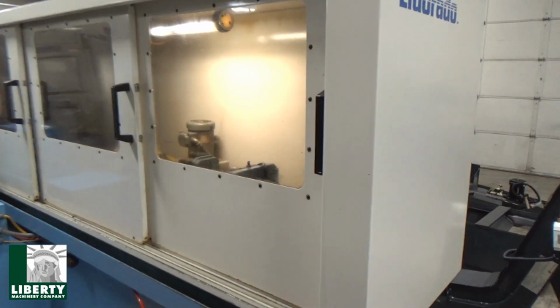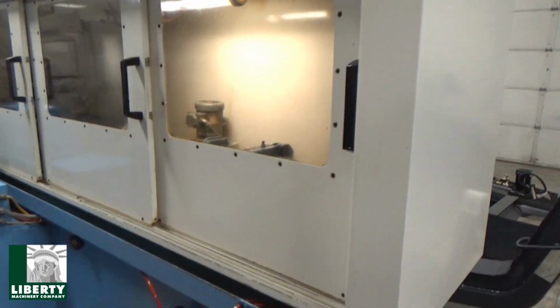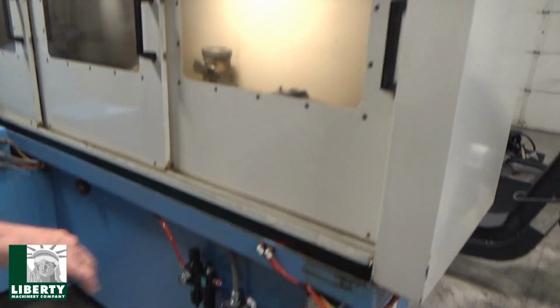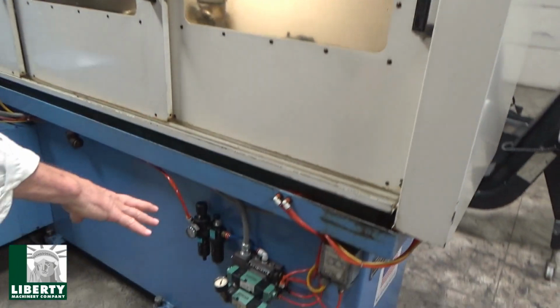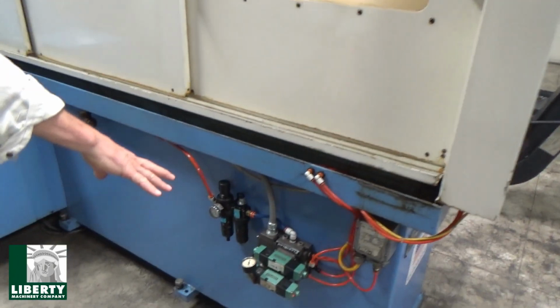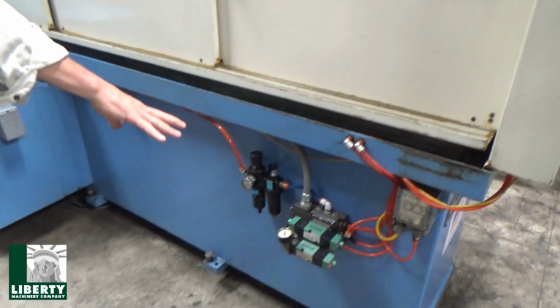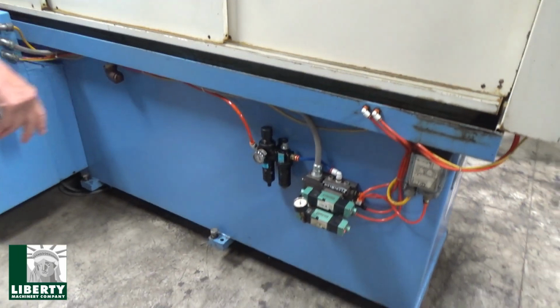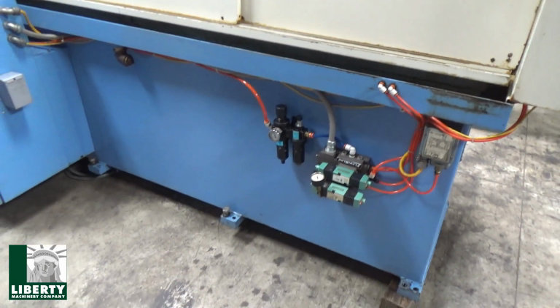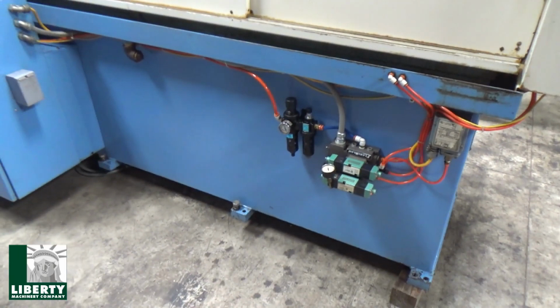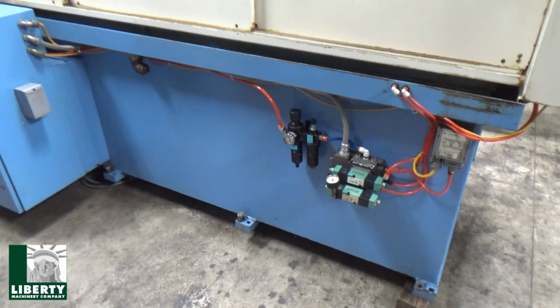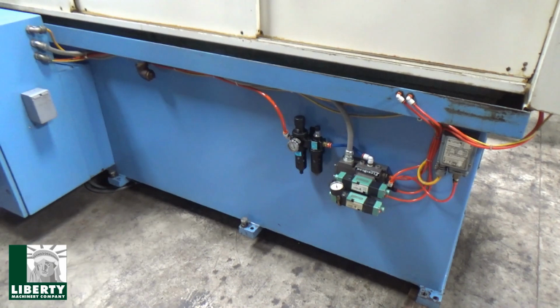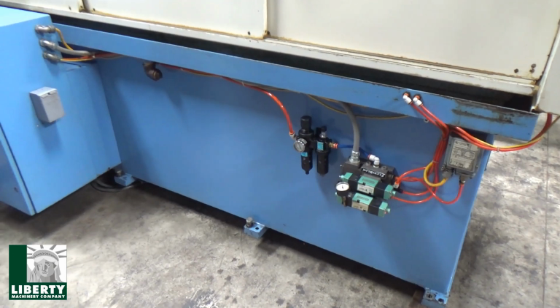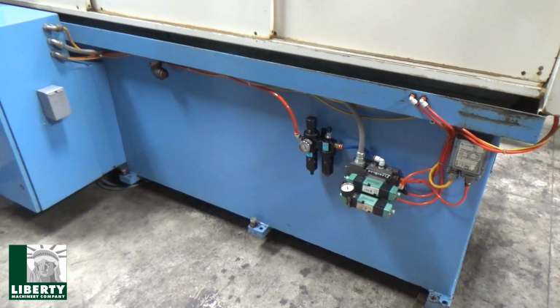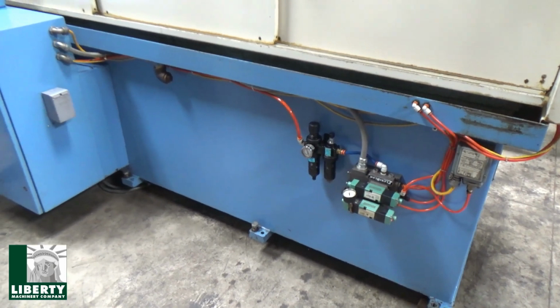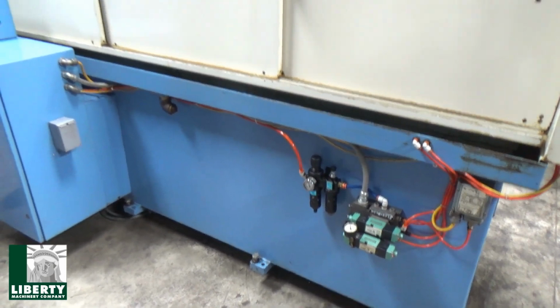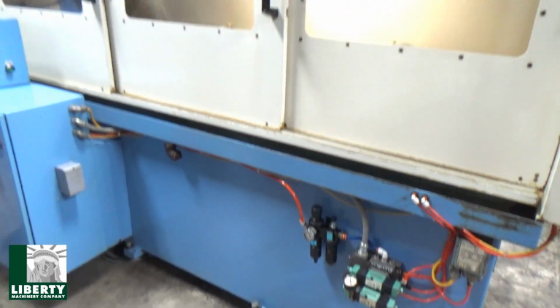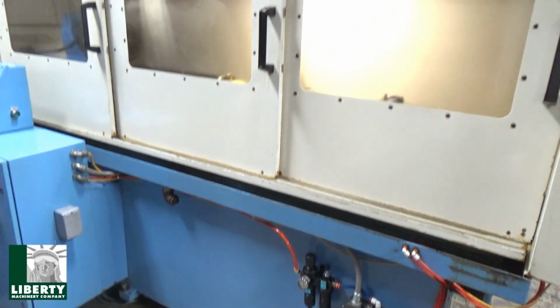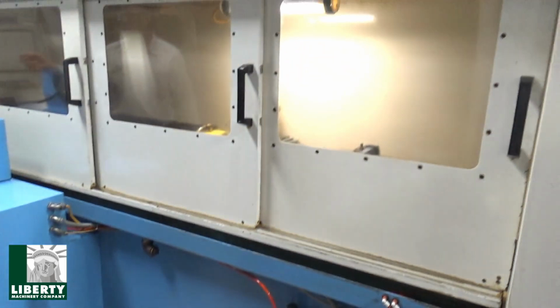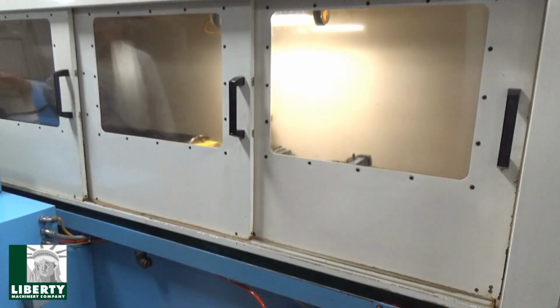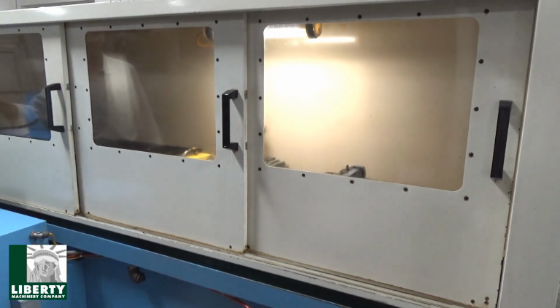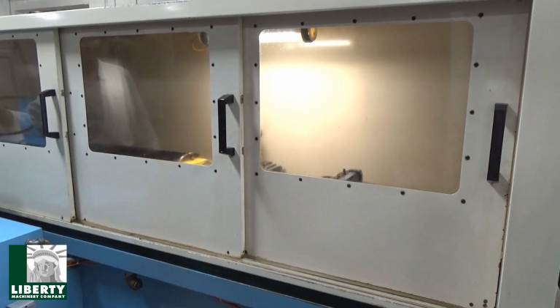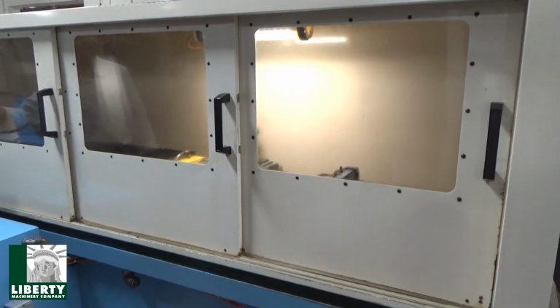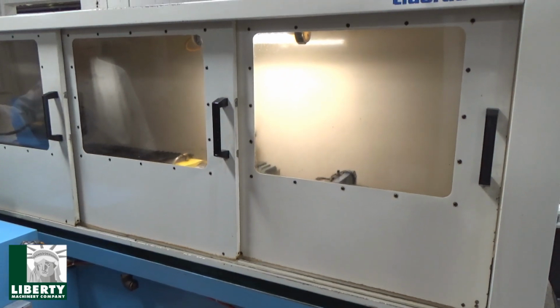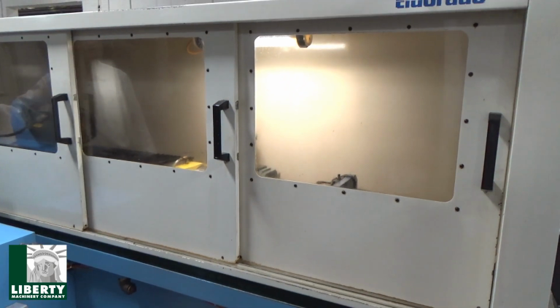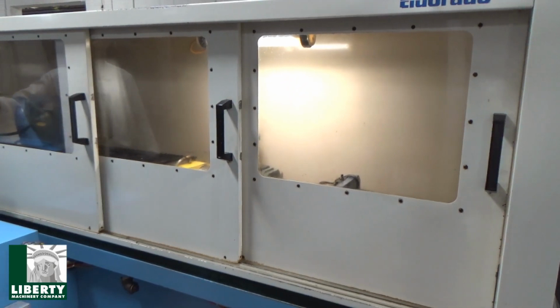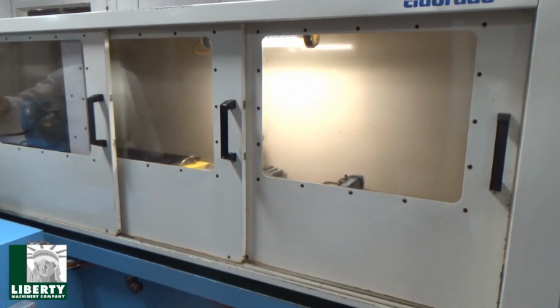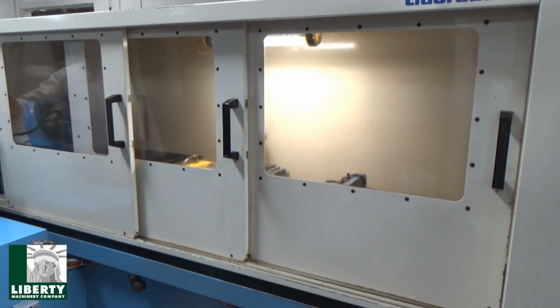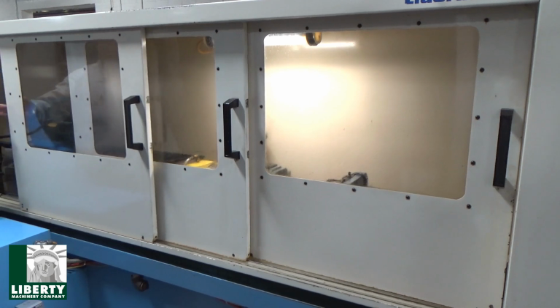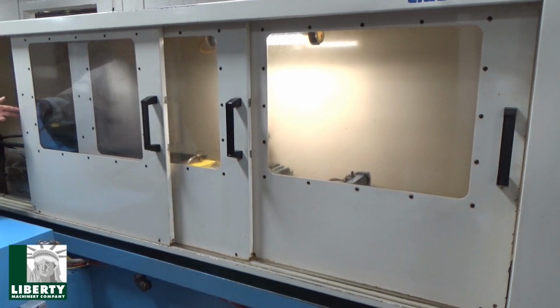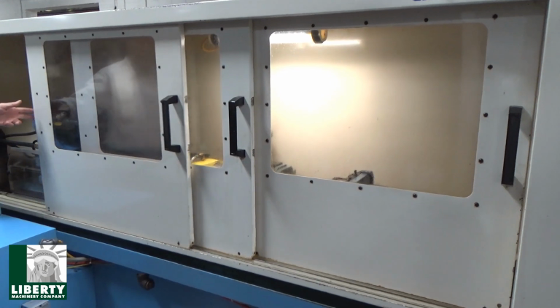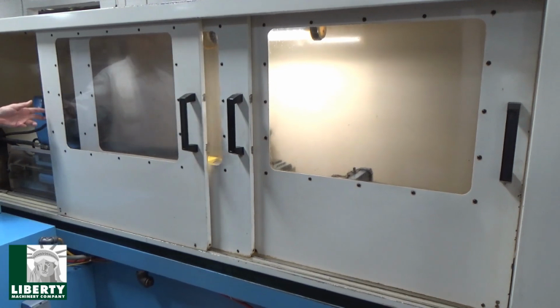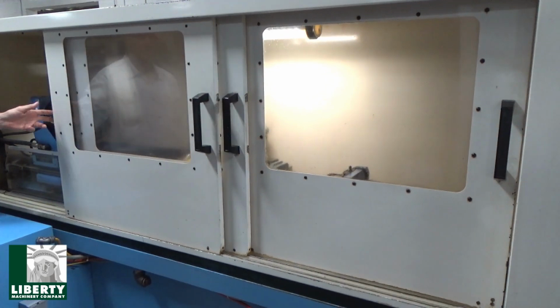Air package down low for our chuck open, close, and for the steady rest. And I'm going to open it up. The doors are nice.